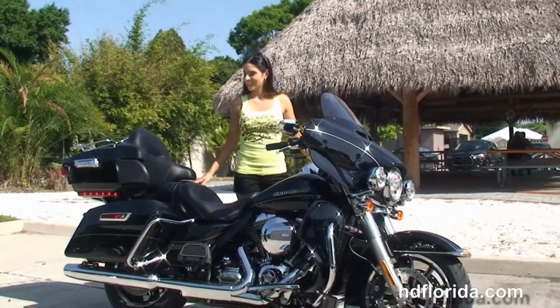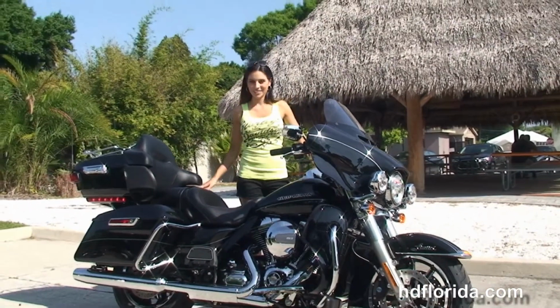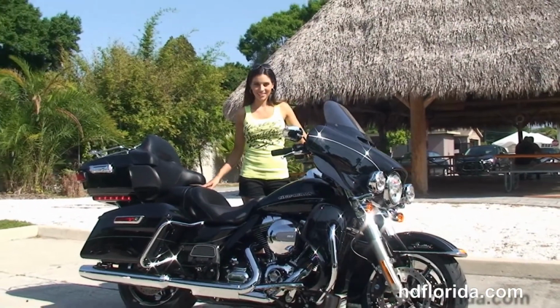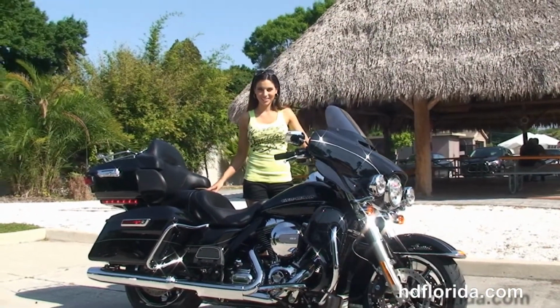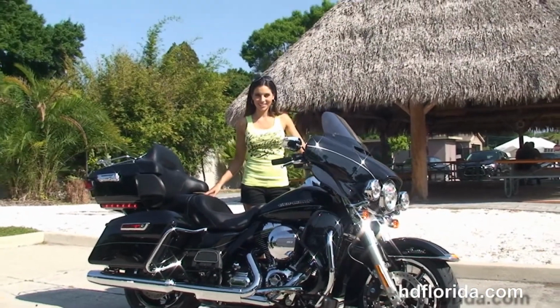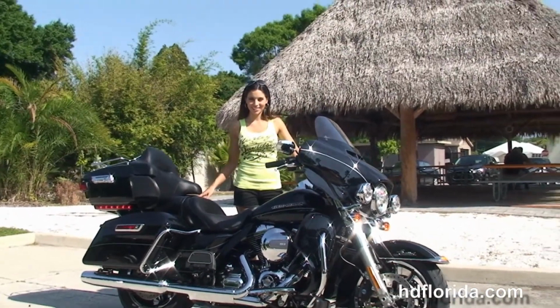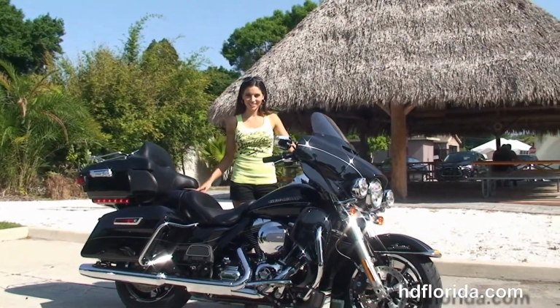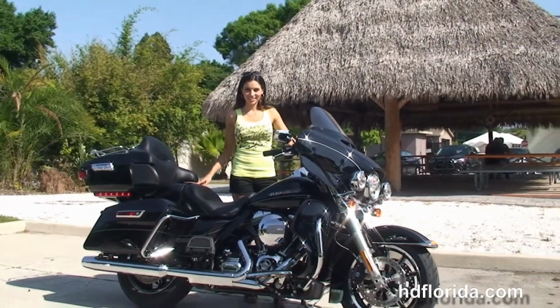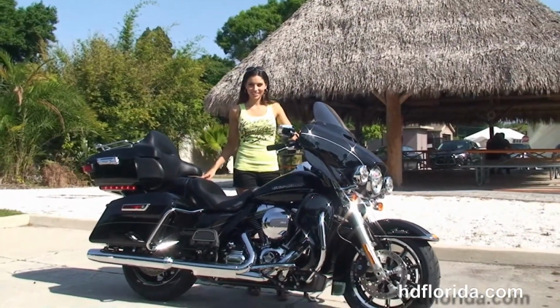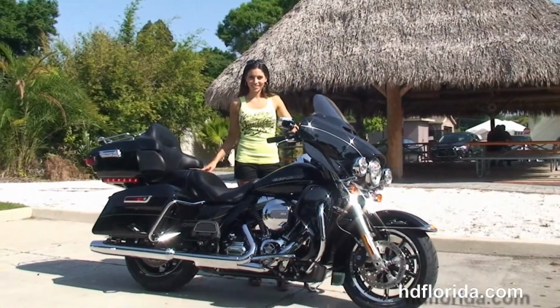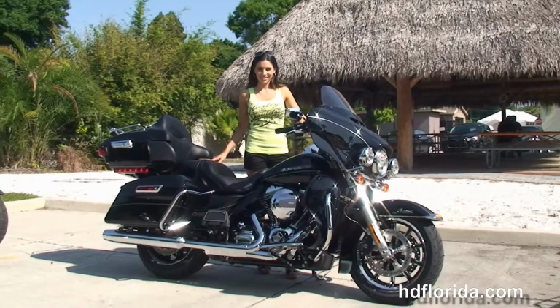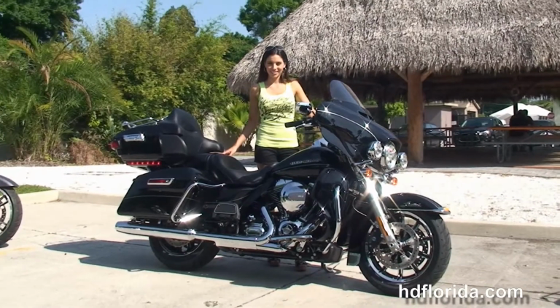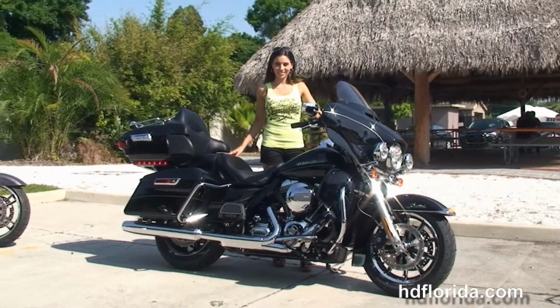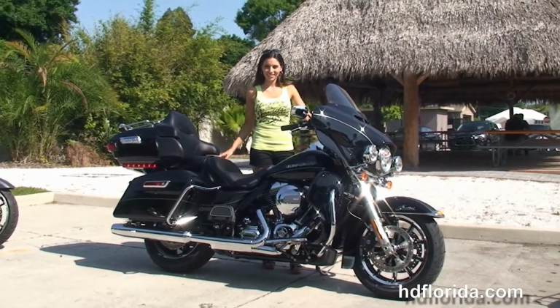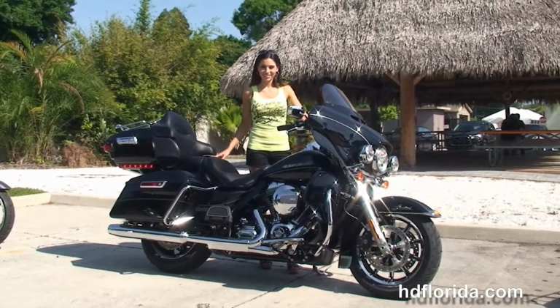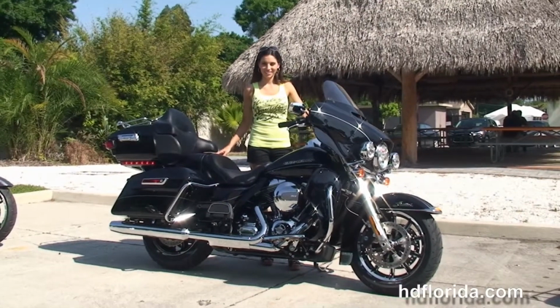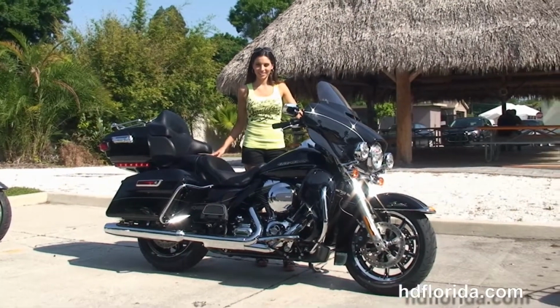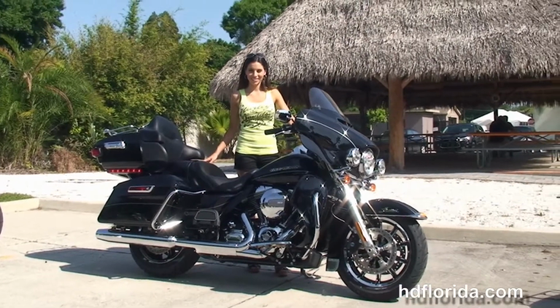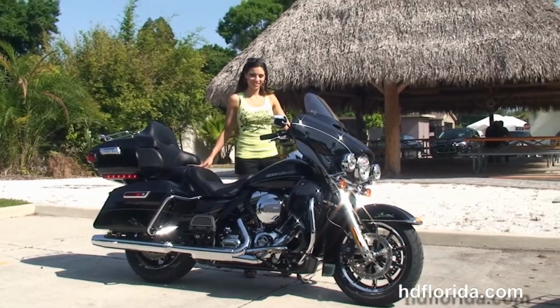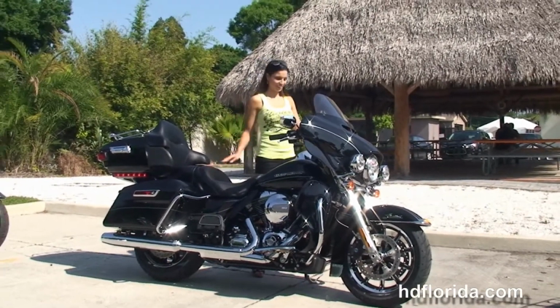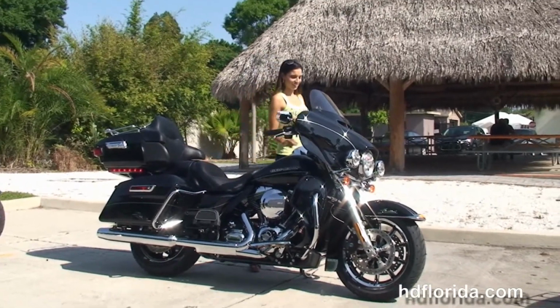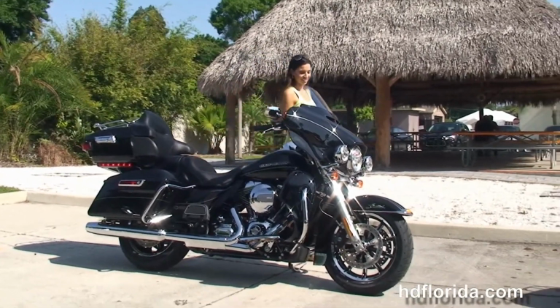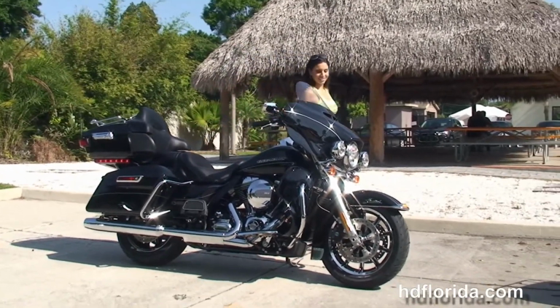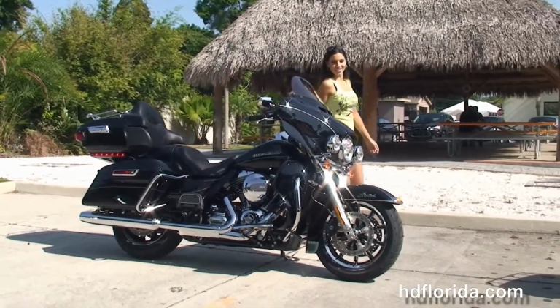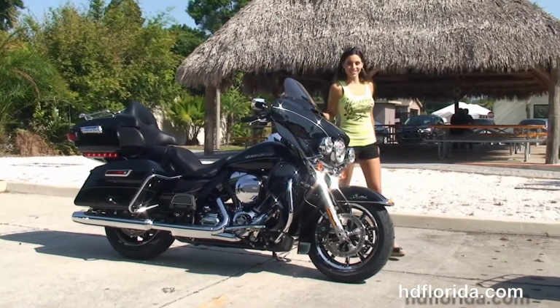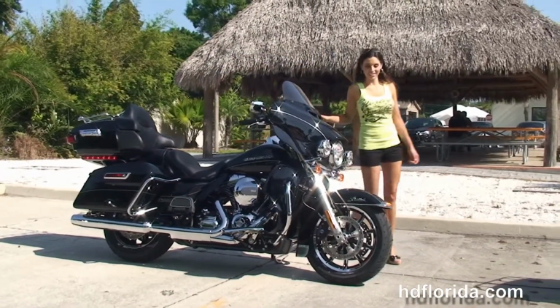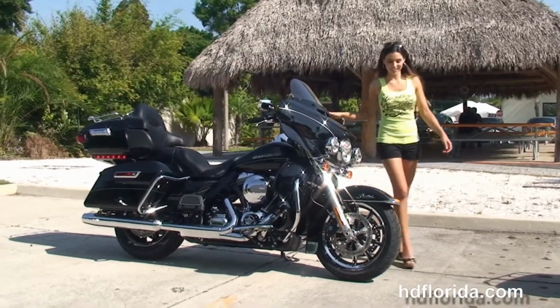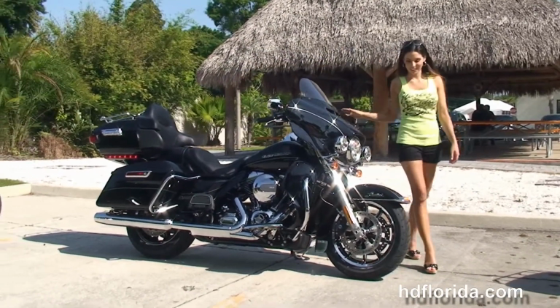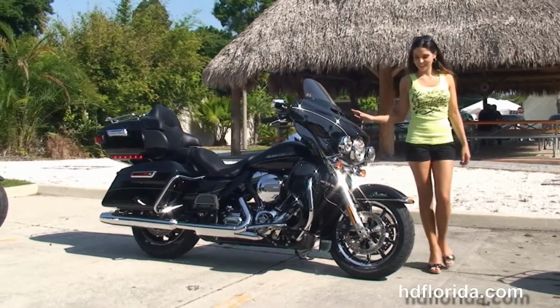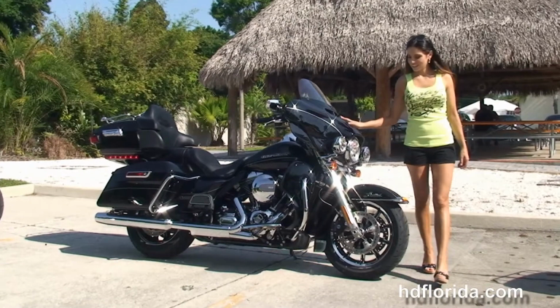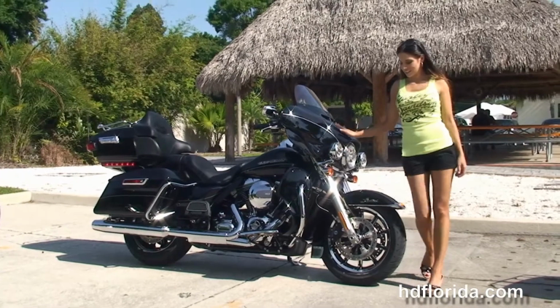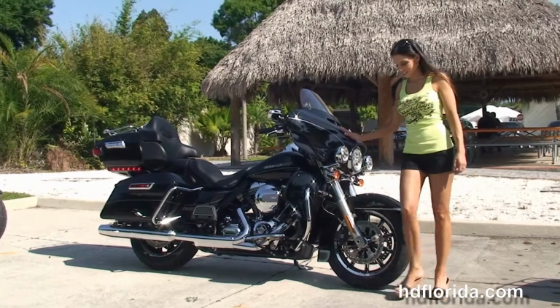This bike also comes standard with a two year unlimited mile warranty that can be extended out for a total of seven years. And here at the world famous Harley-Davidson of Tampa, all our bikes are fully serviced and safety inspected.